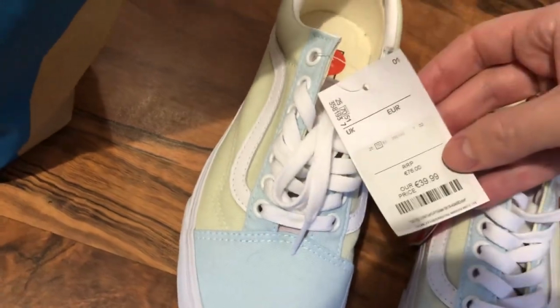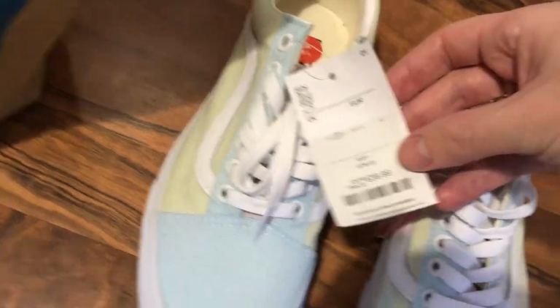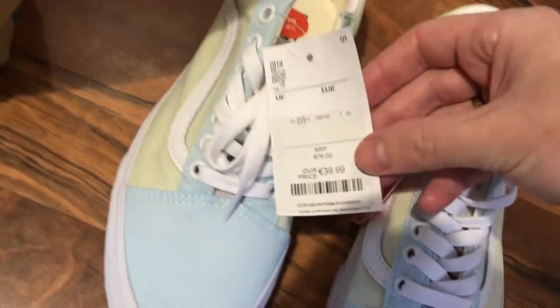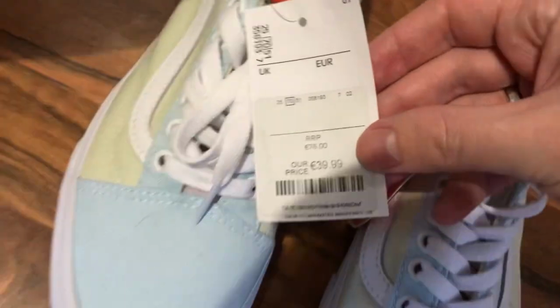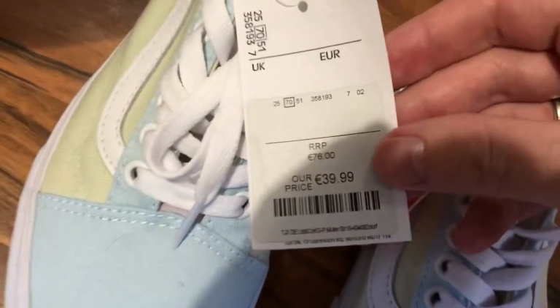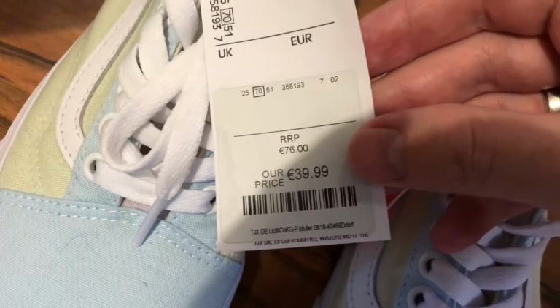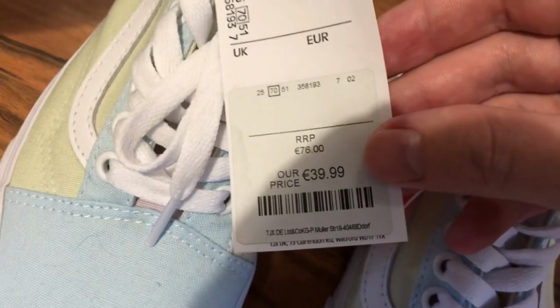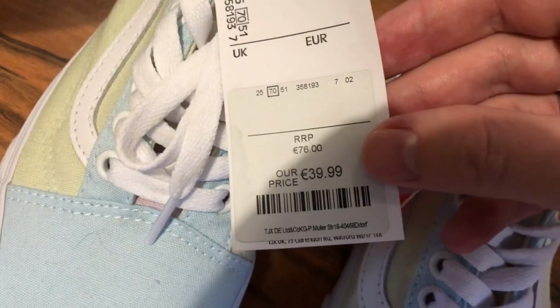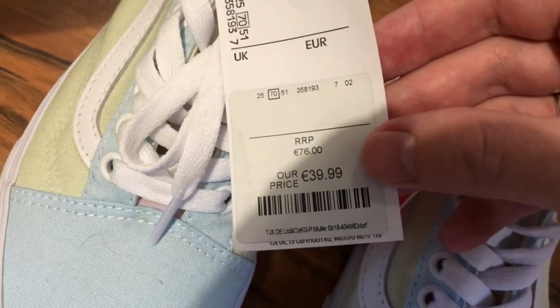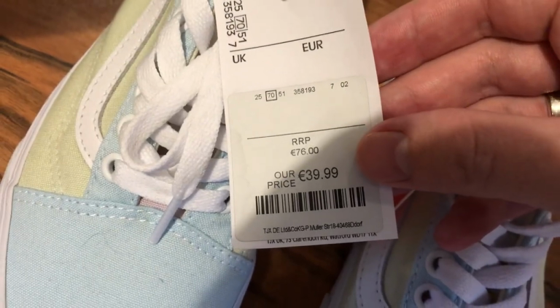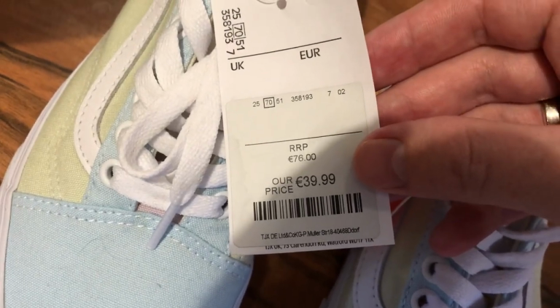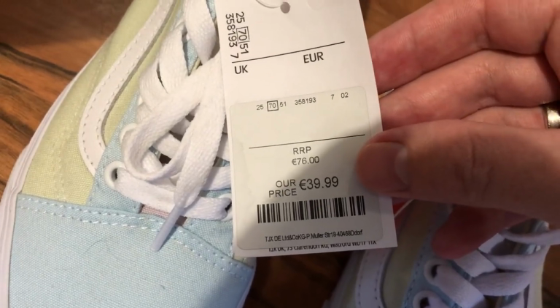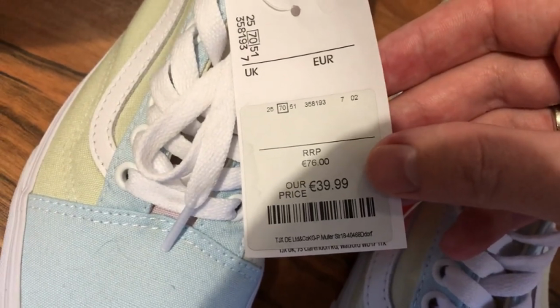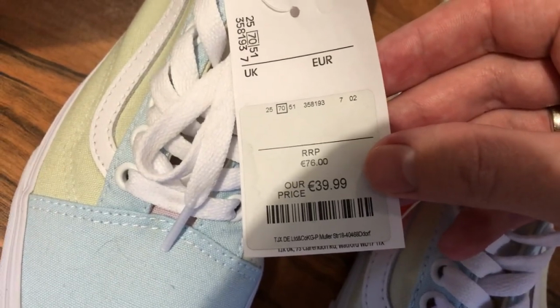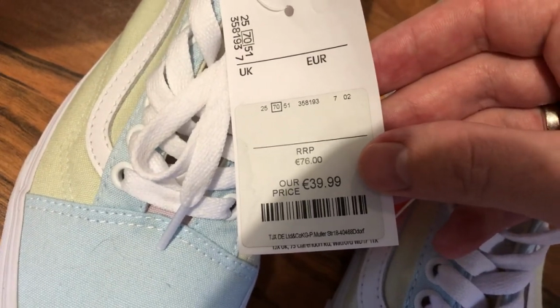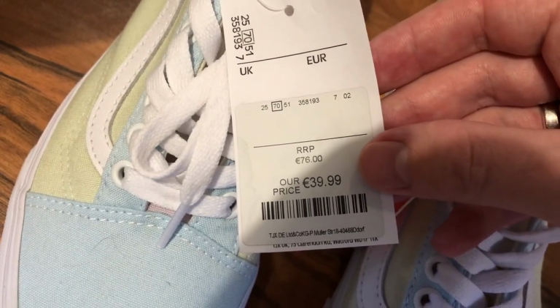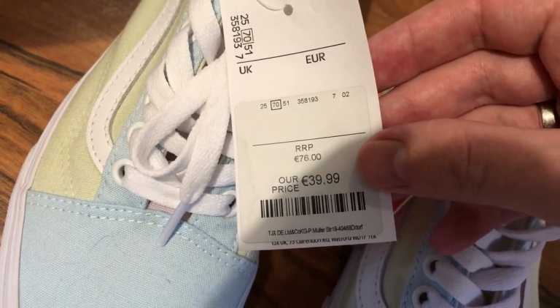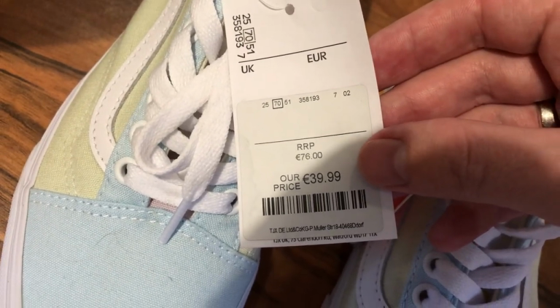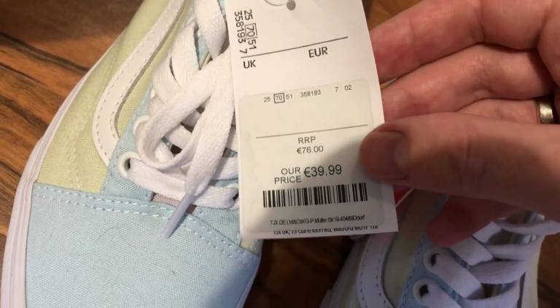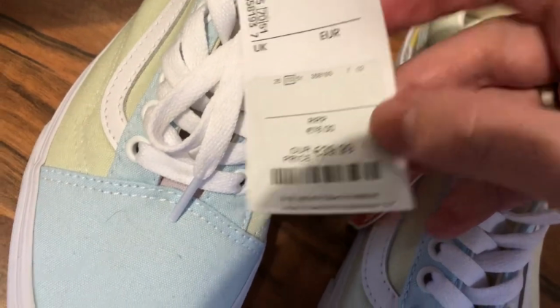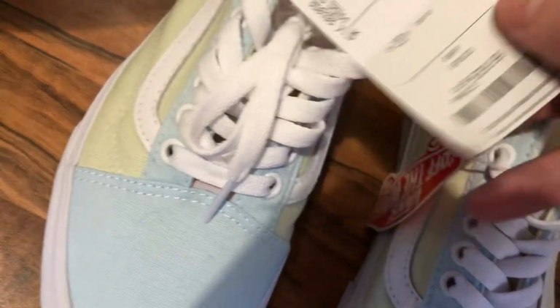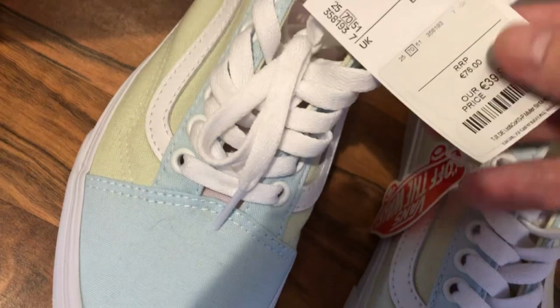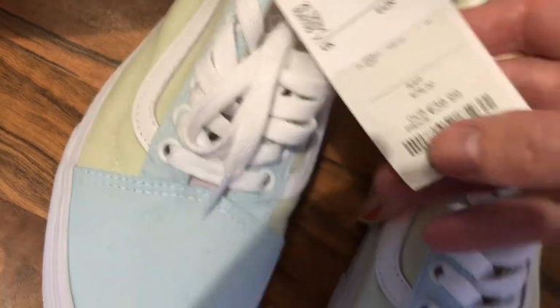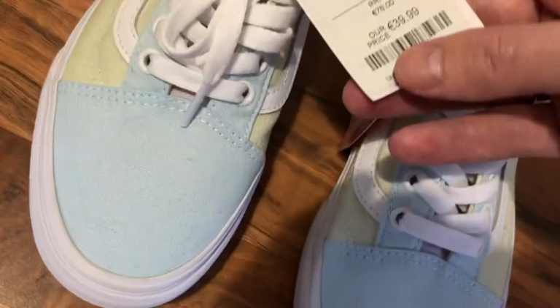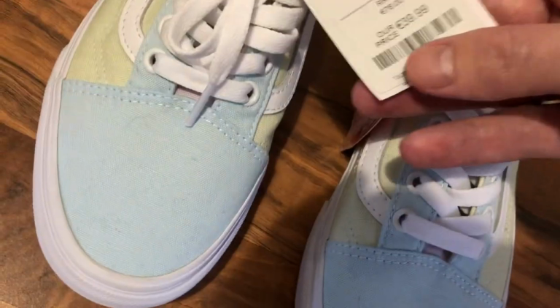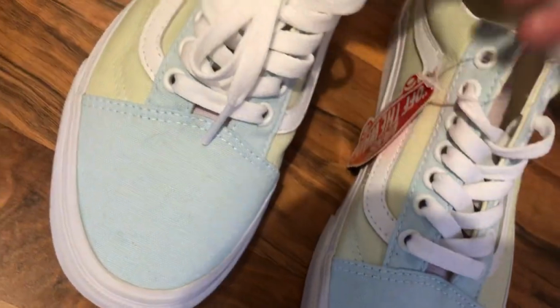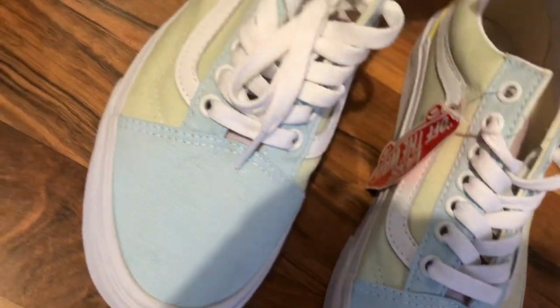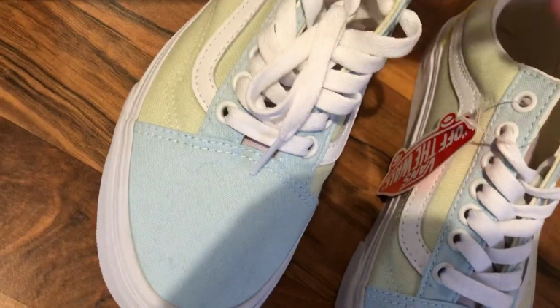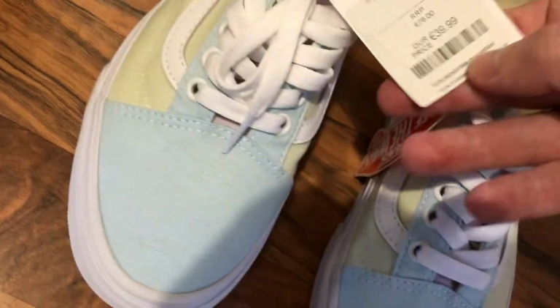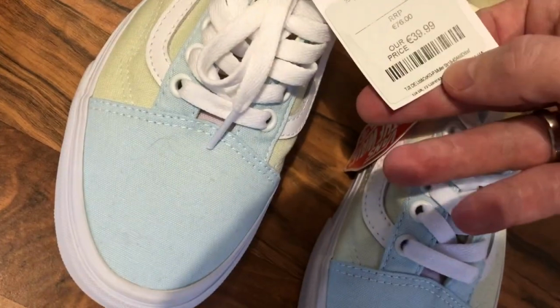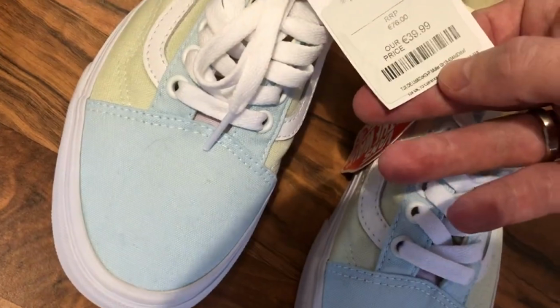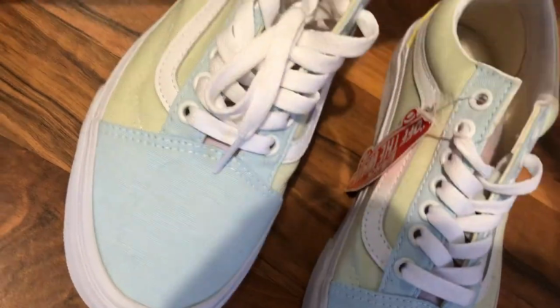This is the price, how much it cost. 76 euros. But I bought it for 39. Or 14.